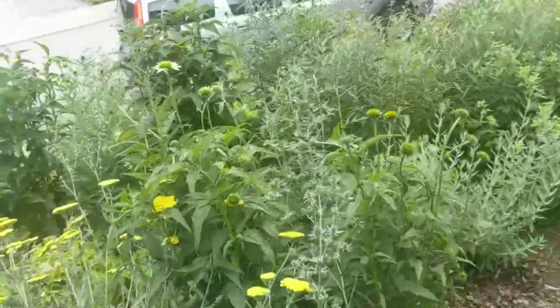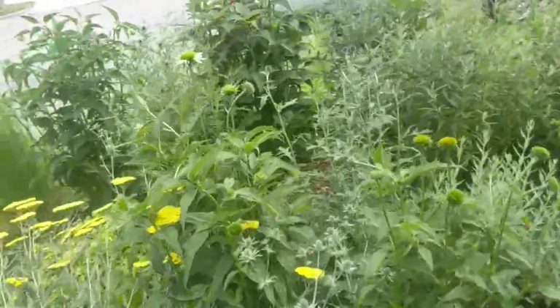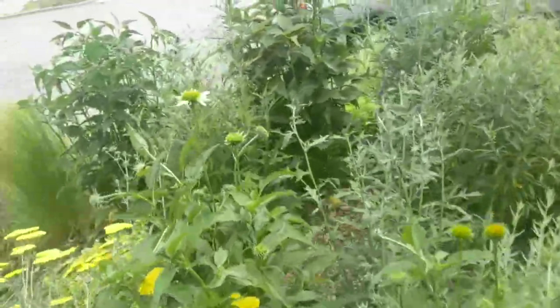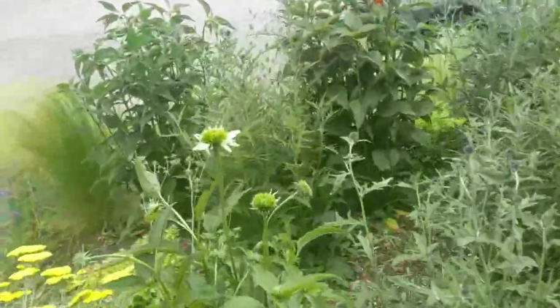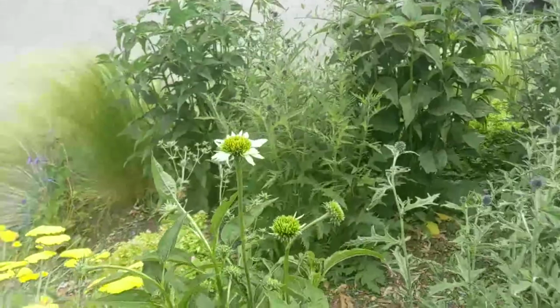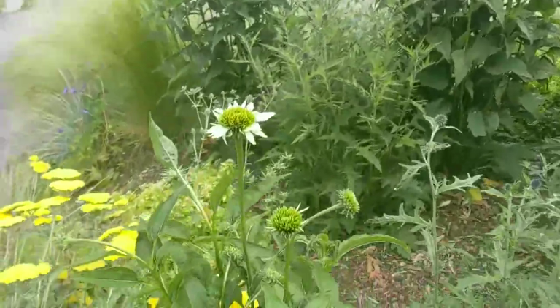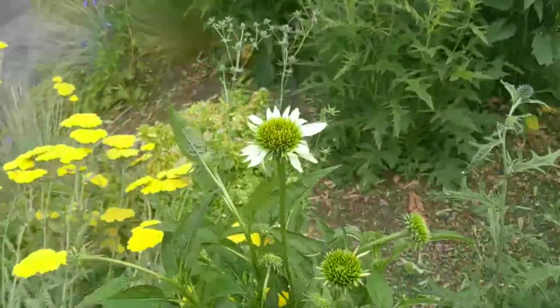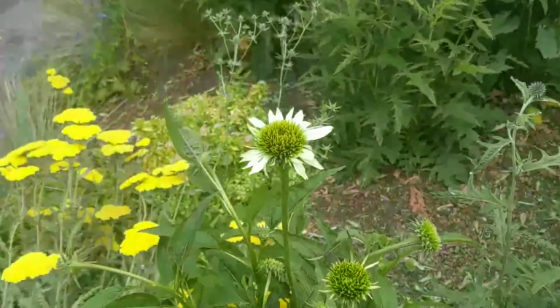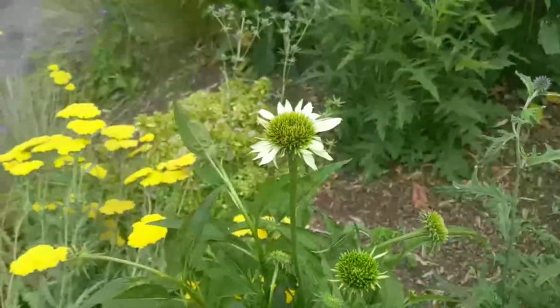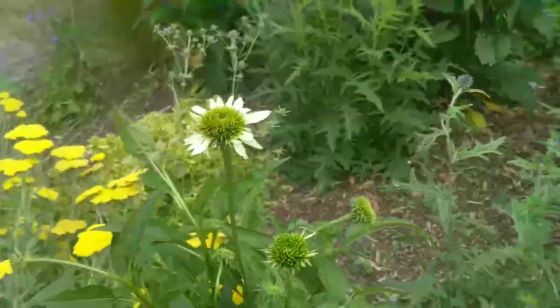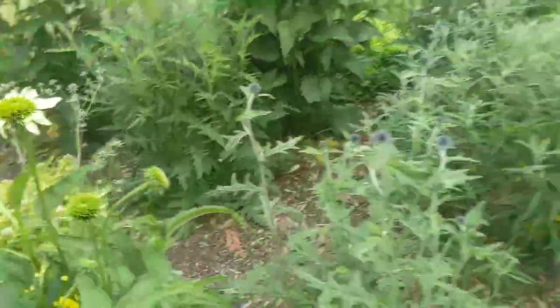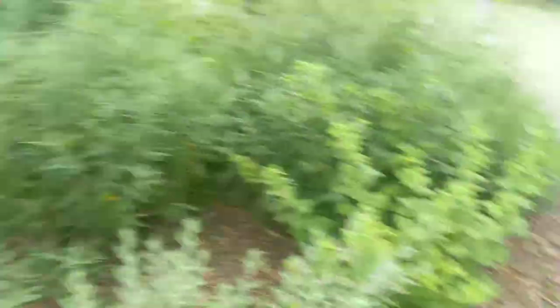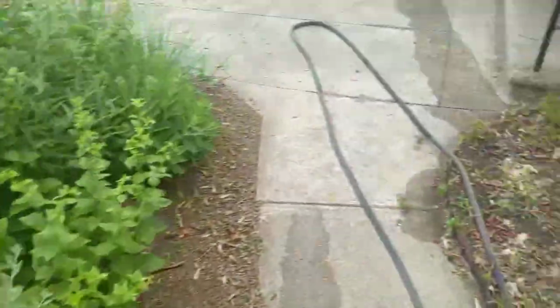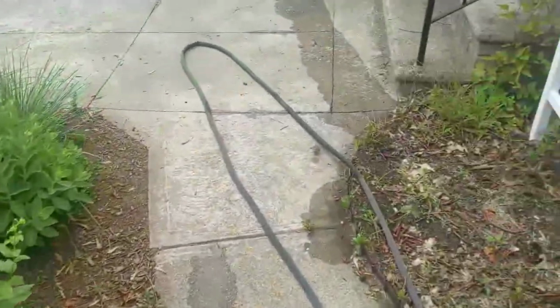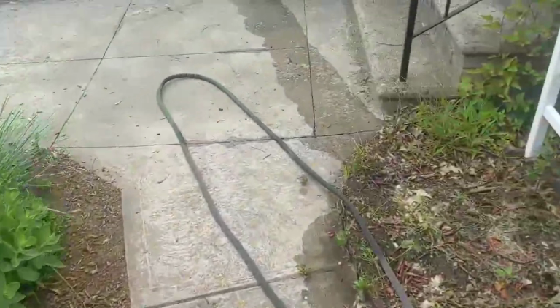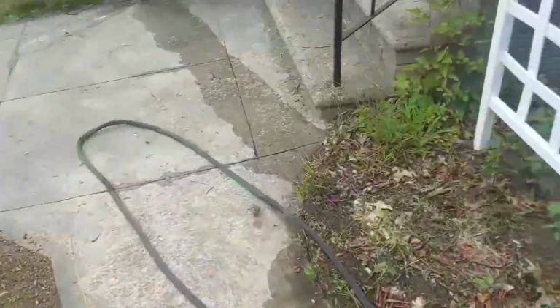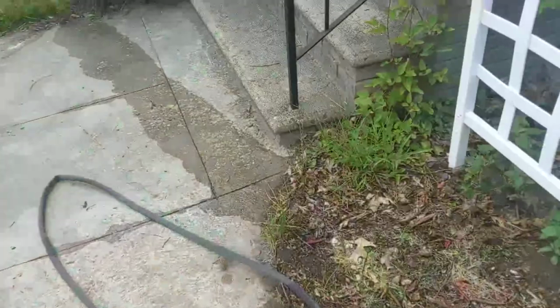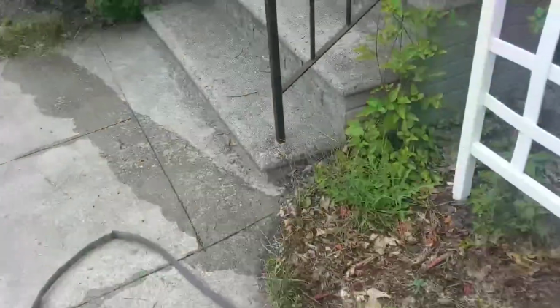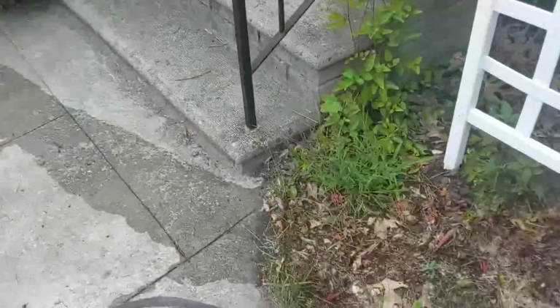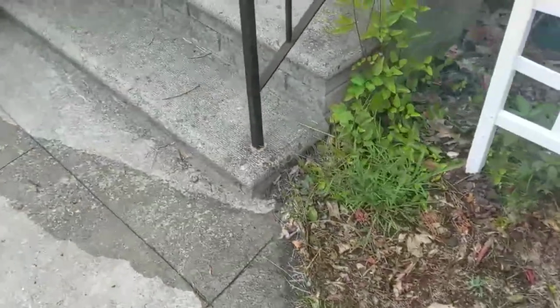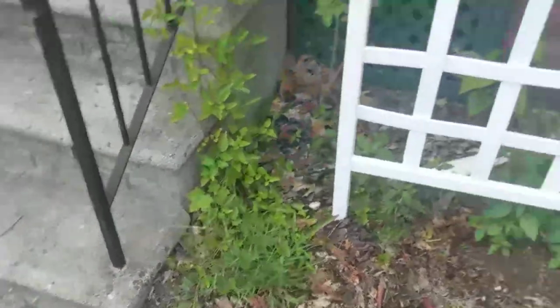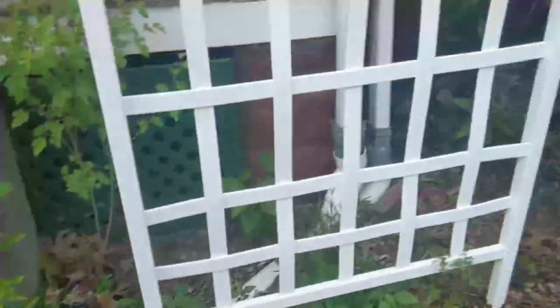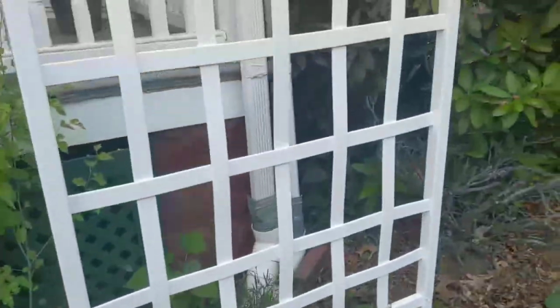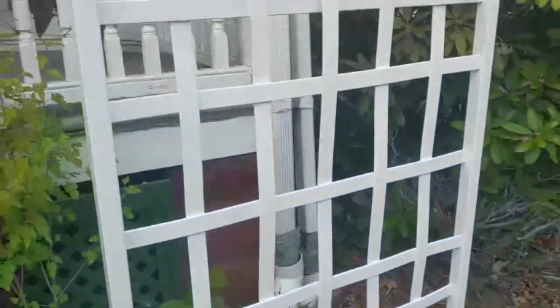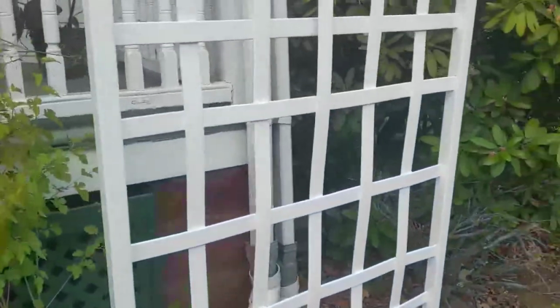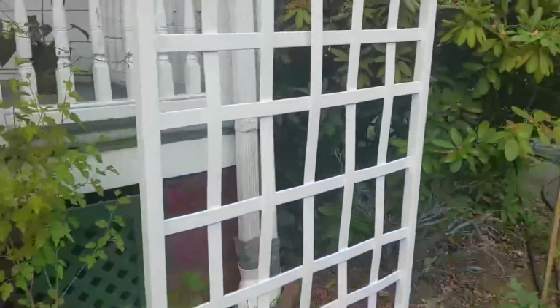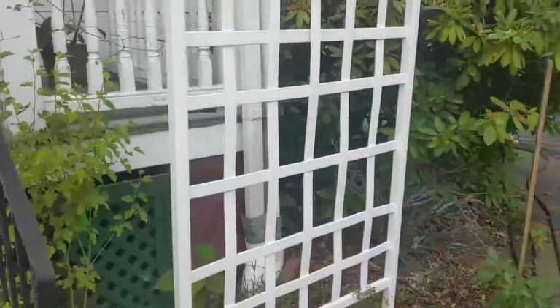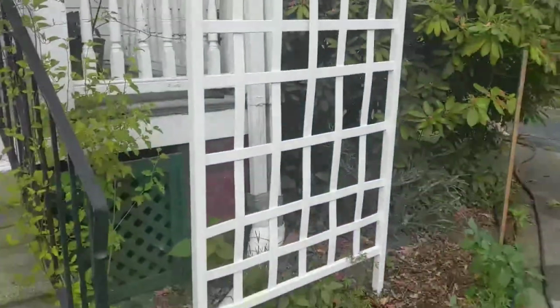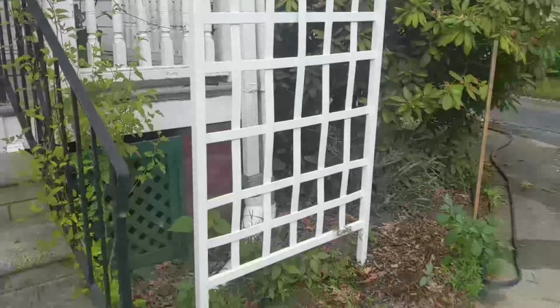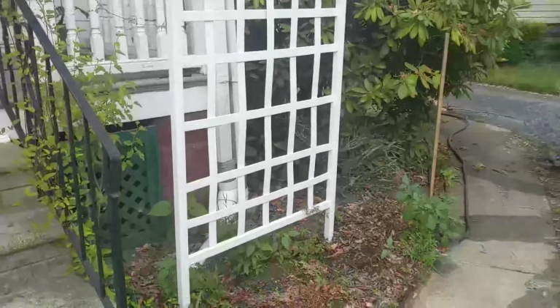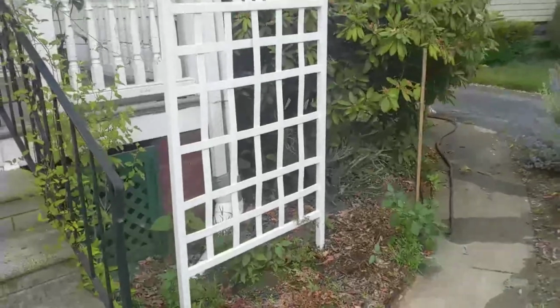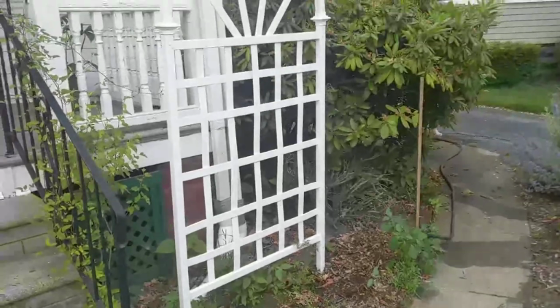Here are some sort of coneflower — Echinacea, yeah, that's it. And Erica got this cool trellis to grow vines up, but the Cardinal Creeper hasn't really taken off yet.